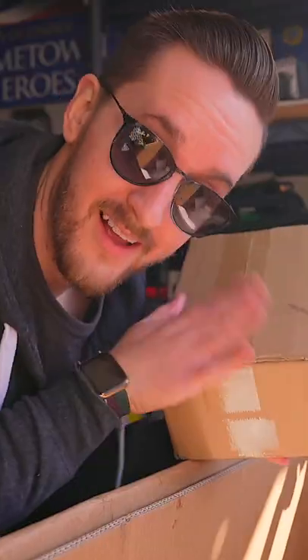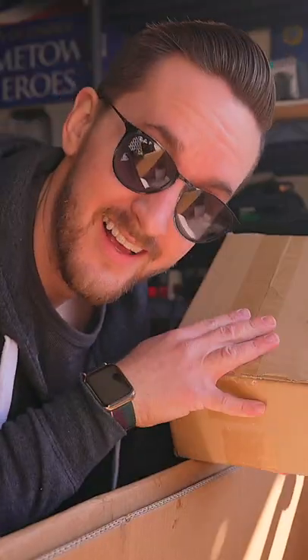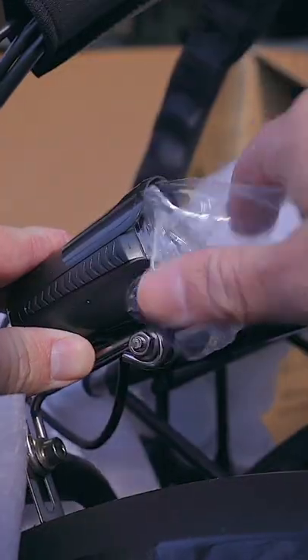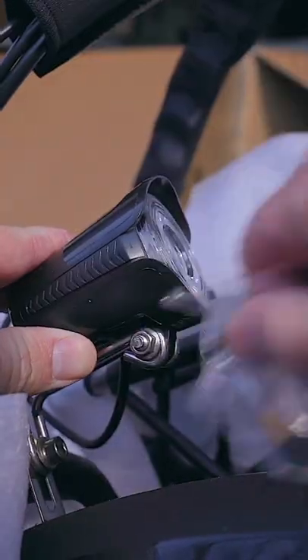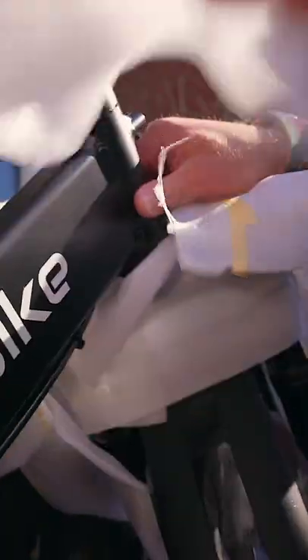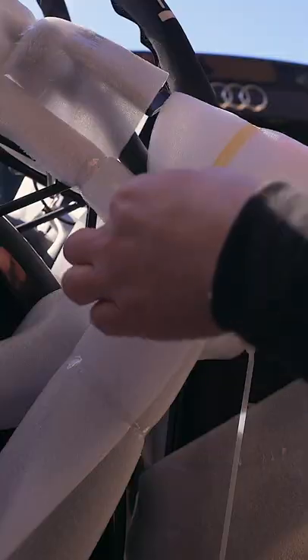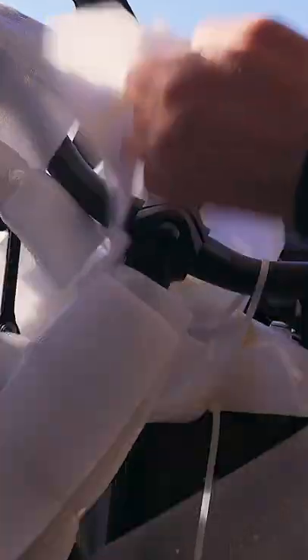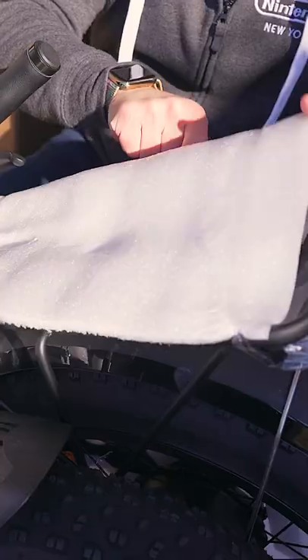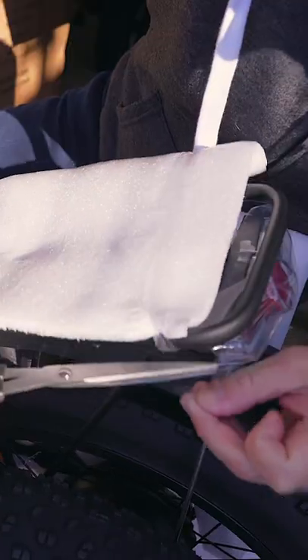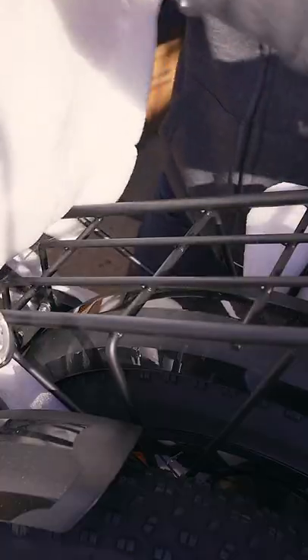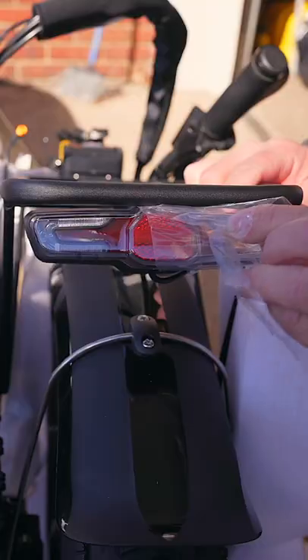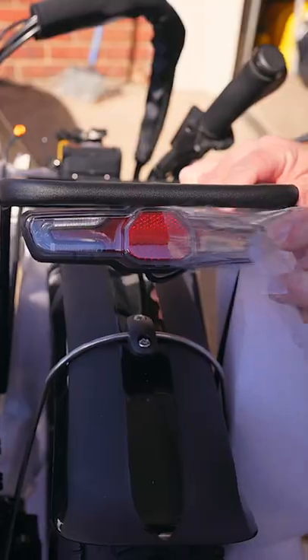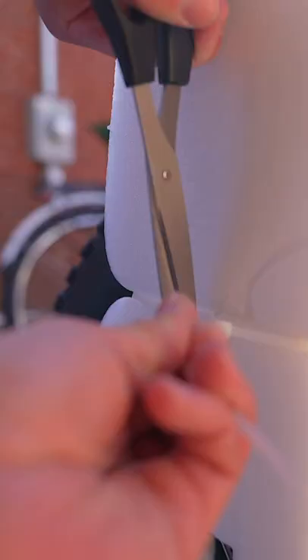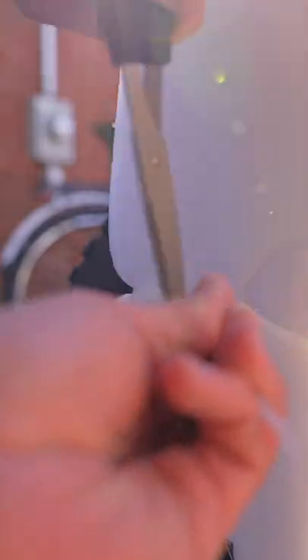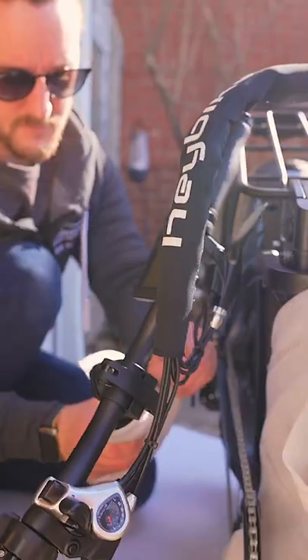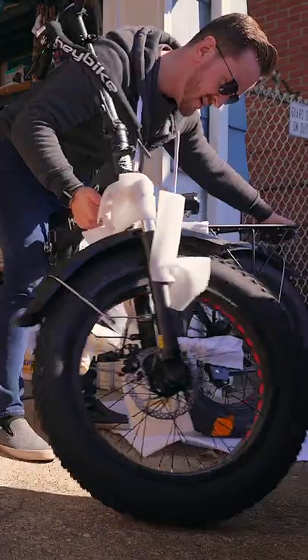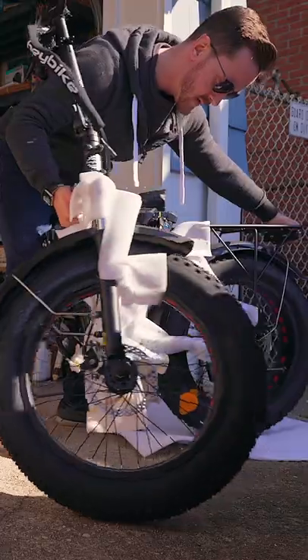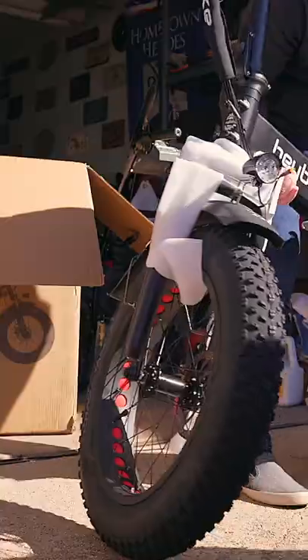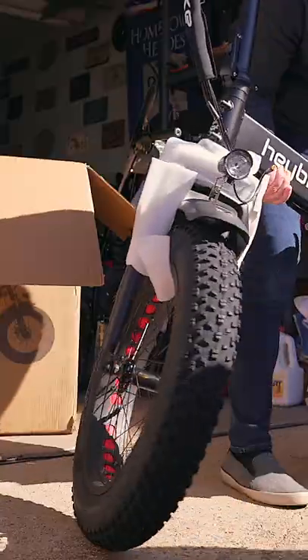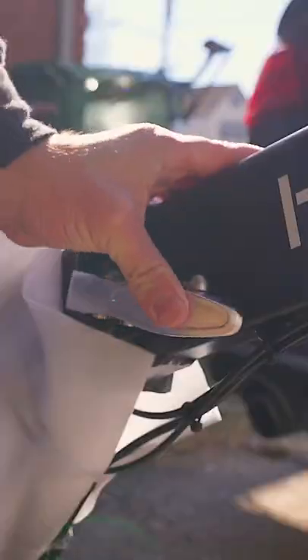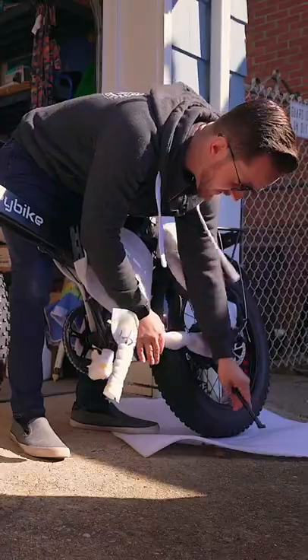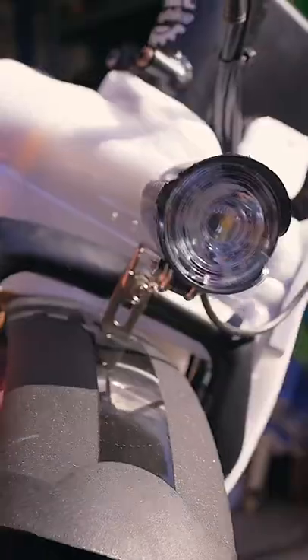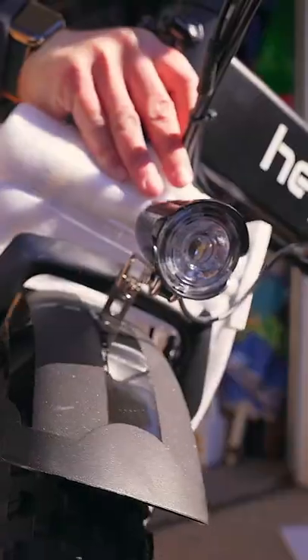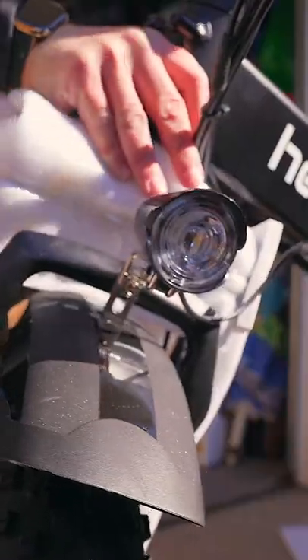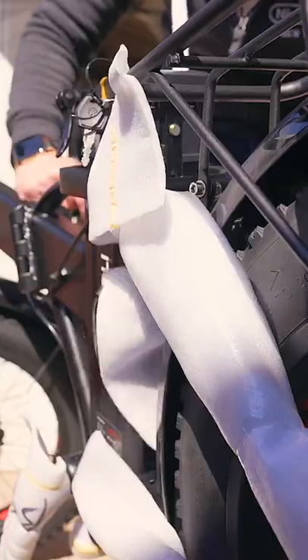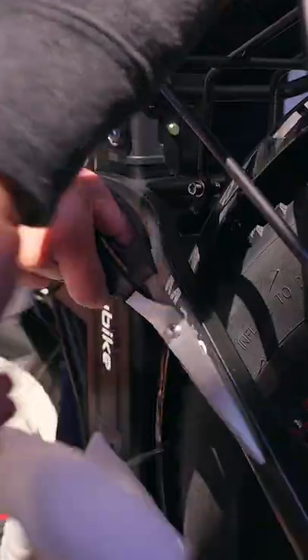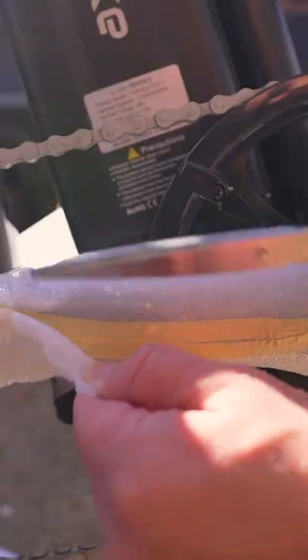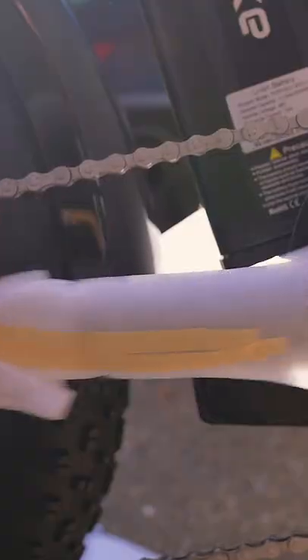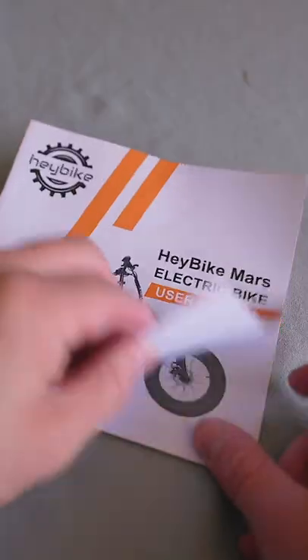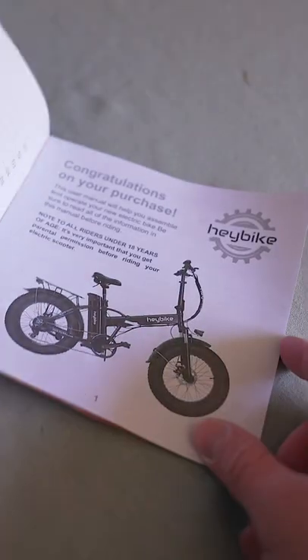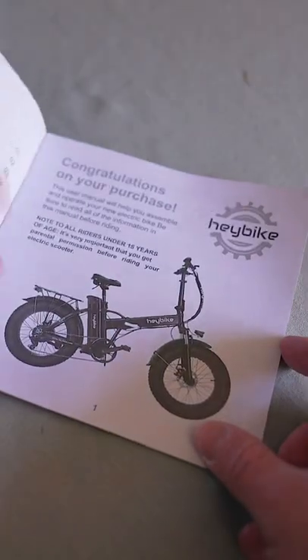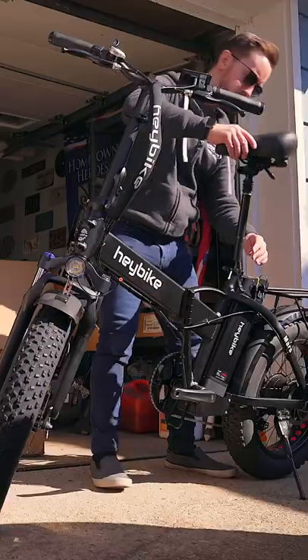When you get the bike, the first thing you're going to notice is how well packaged it is. Seriously, there's a ton of snipping, snapping, and padding to remove to get to the bike itself. Eventually you'll get there, and once you do, there's not much assembly required to set it up.